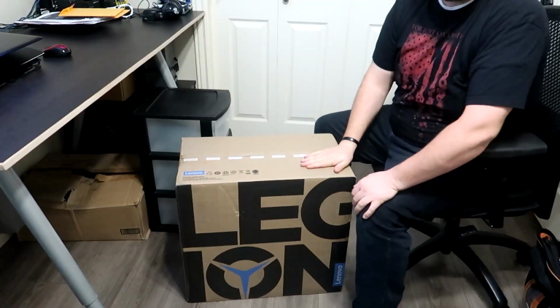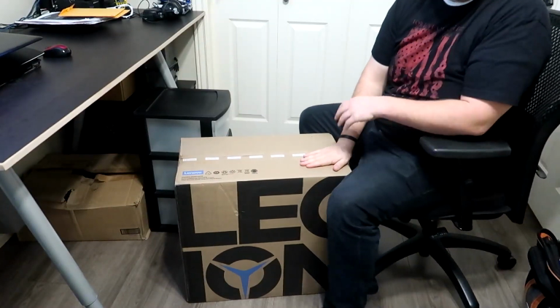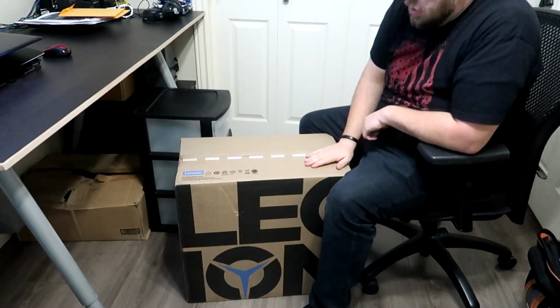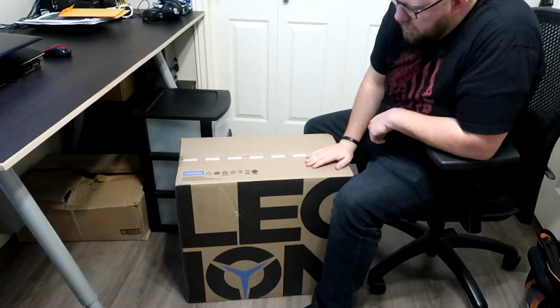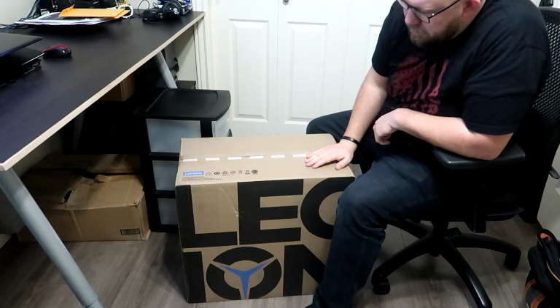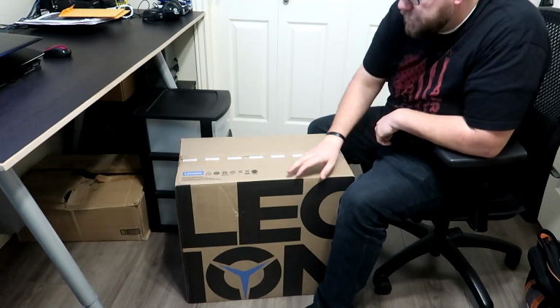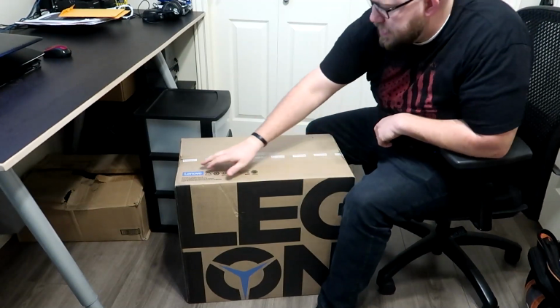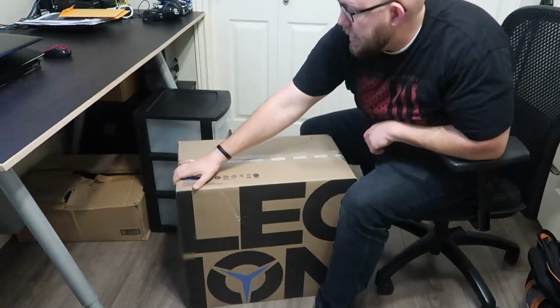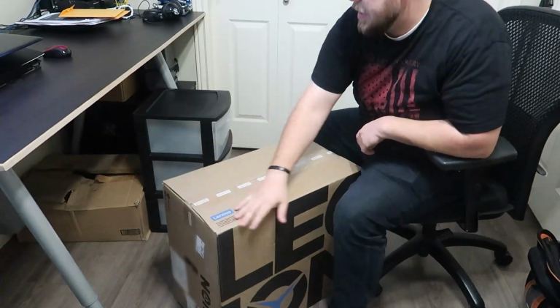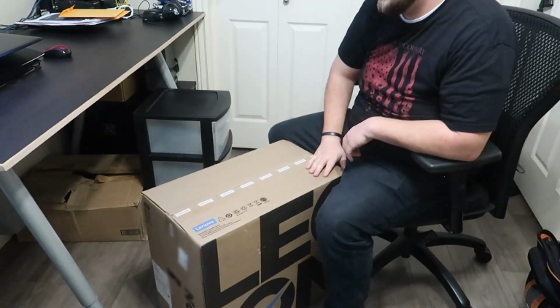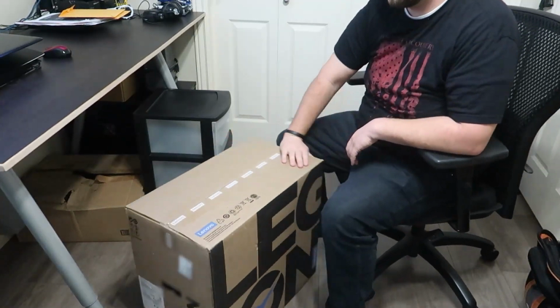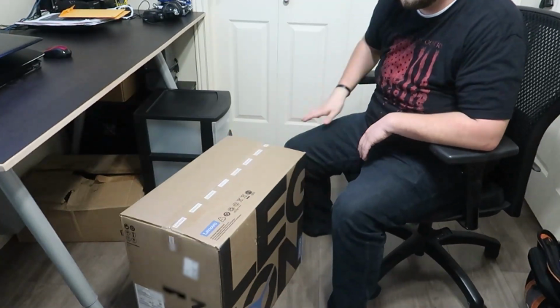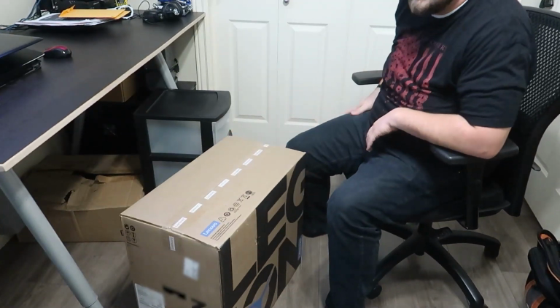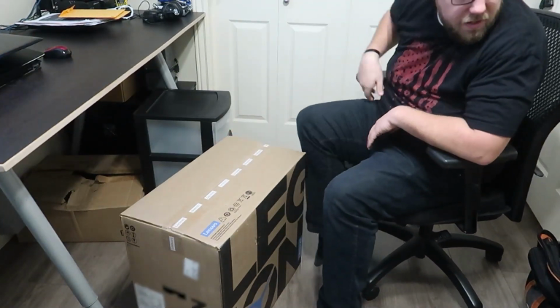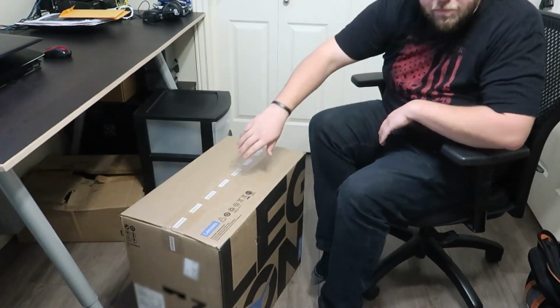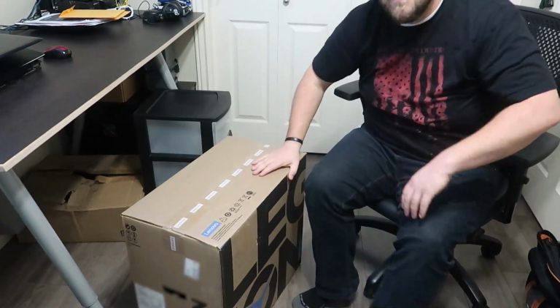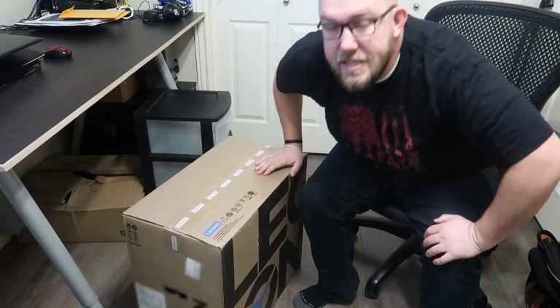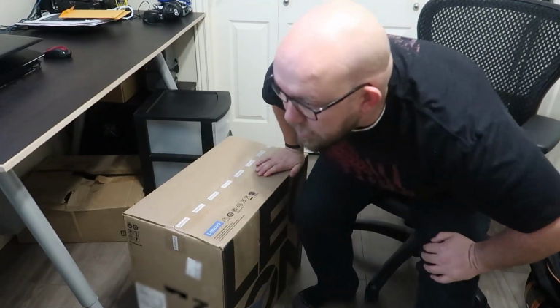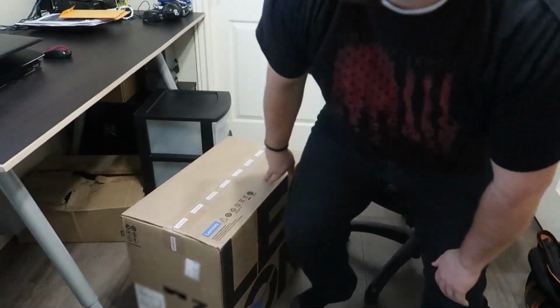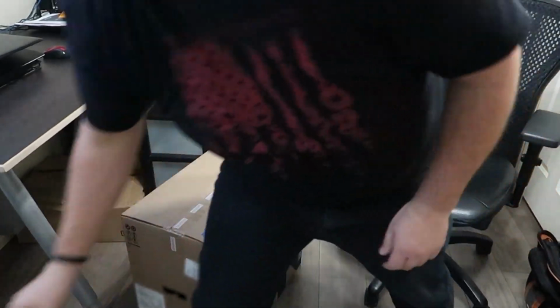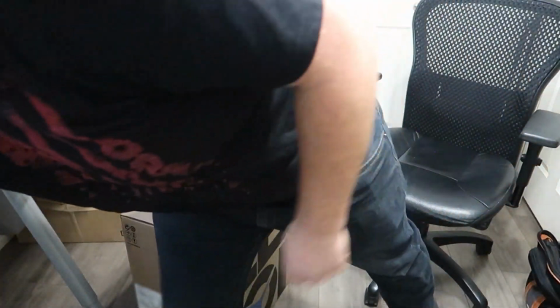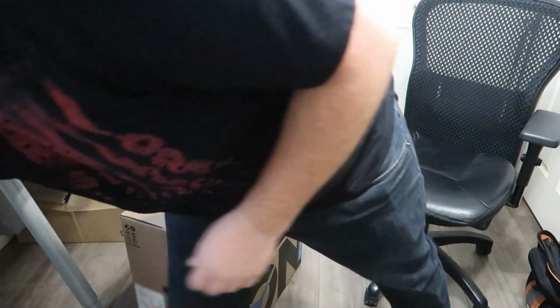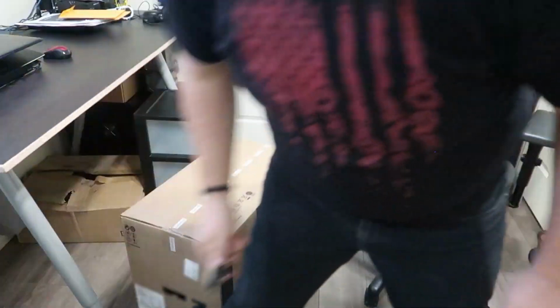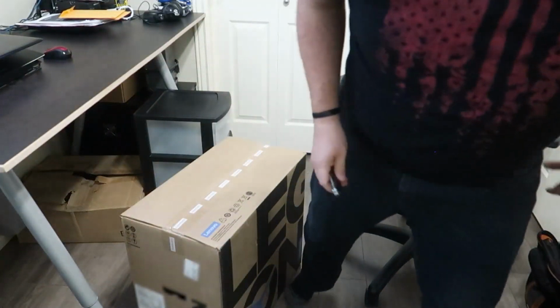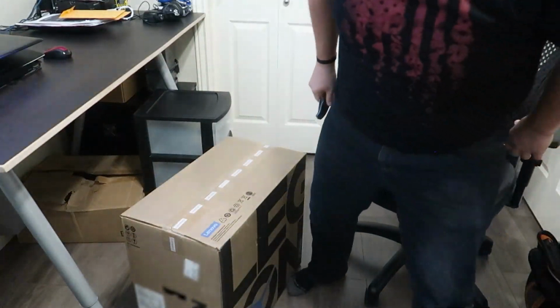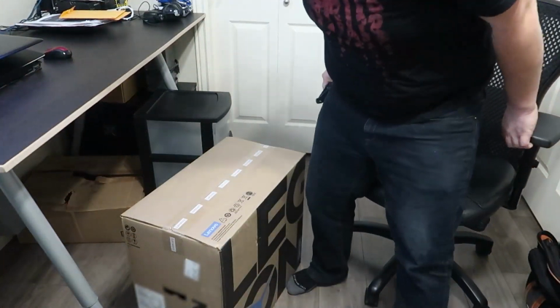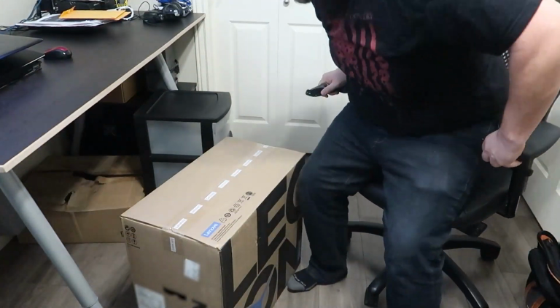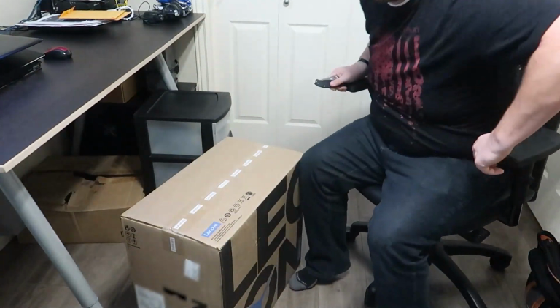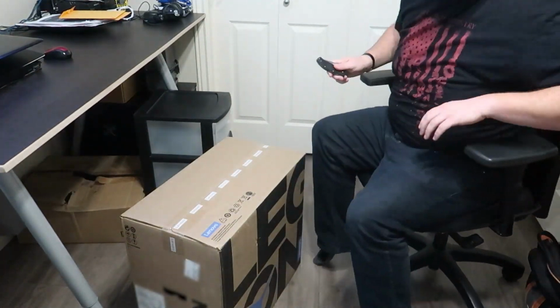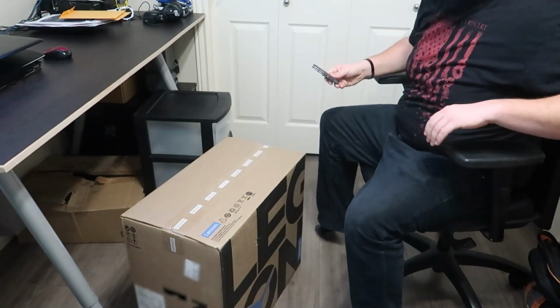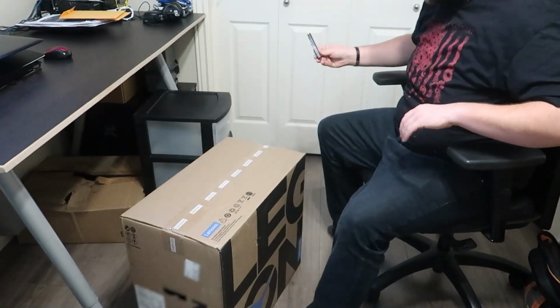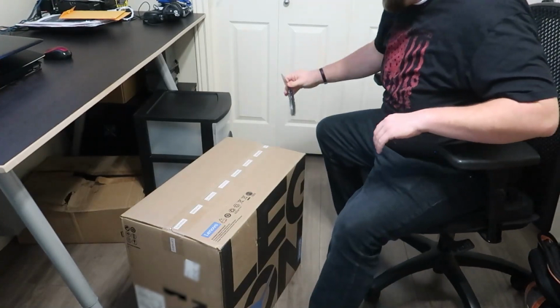A Legion from Lenovo — a computer that I found on a nice Black Friday sale. I'm going to grab a knife over here and we're going to unbox this thing together. I am so excited right now.